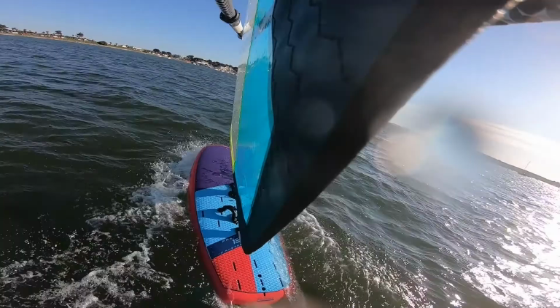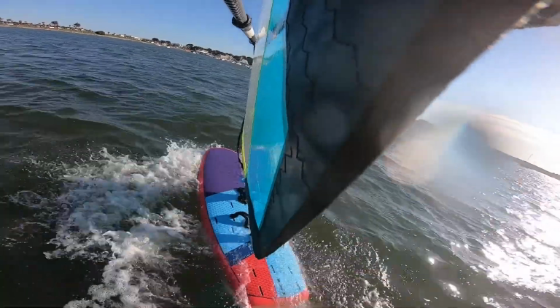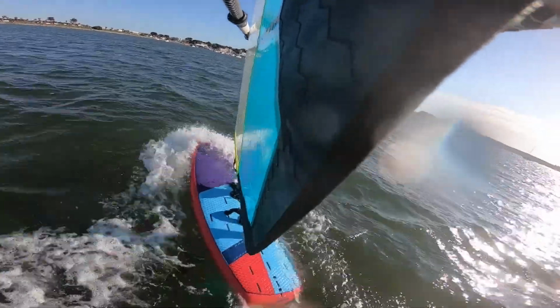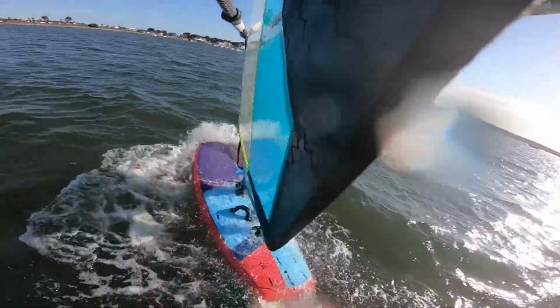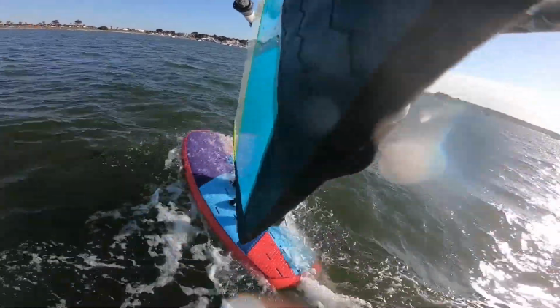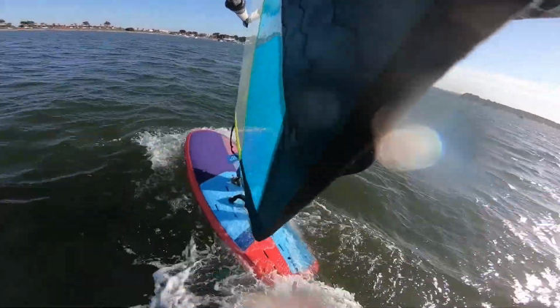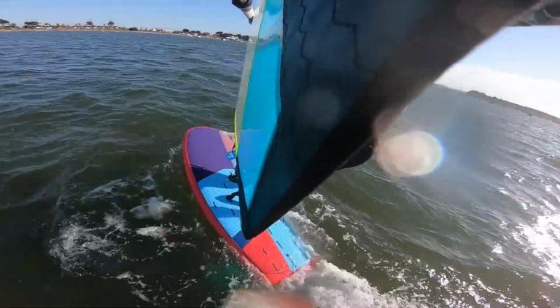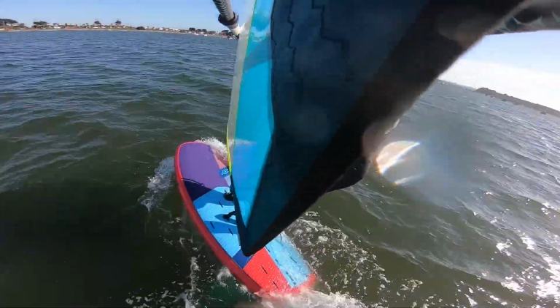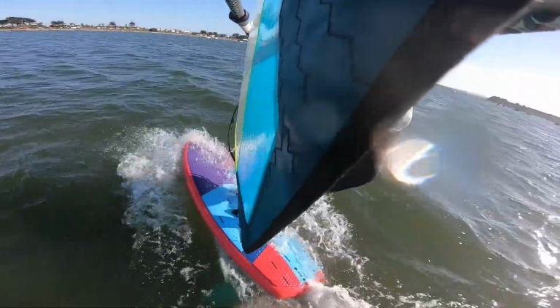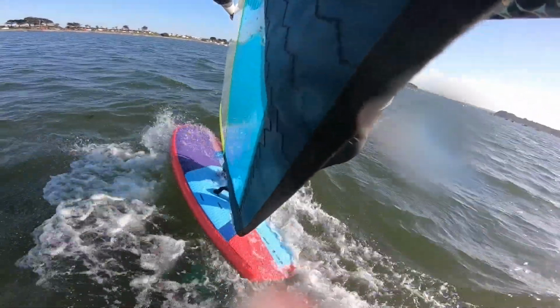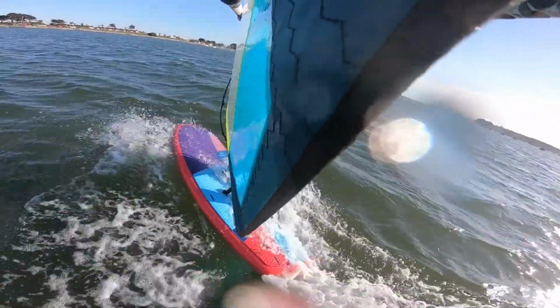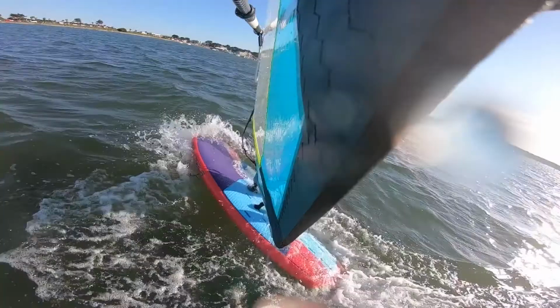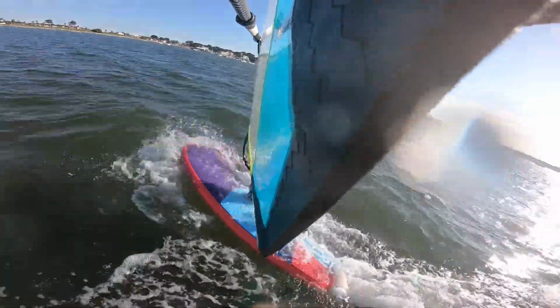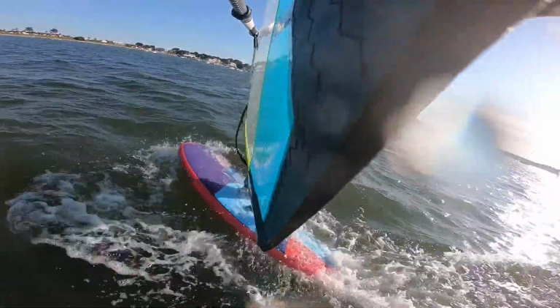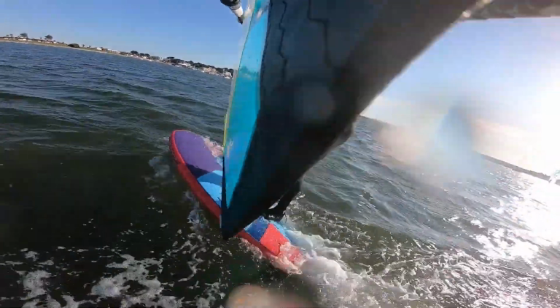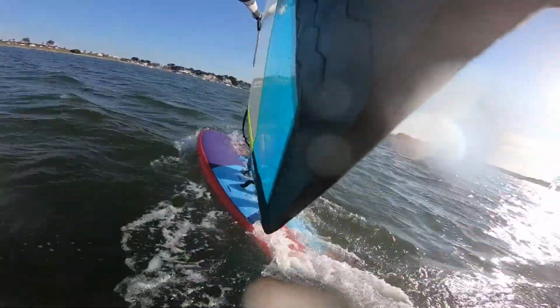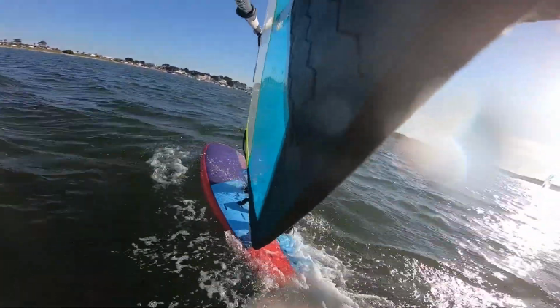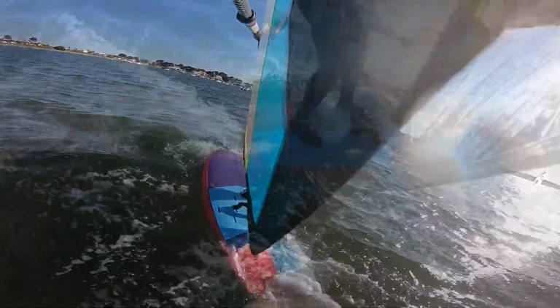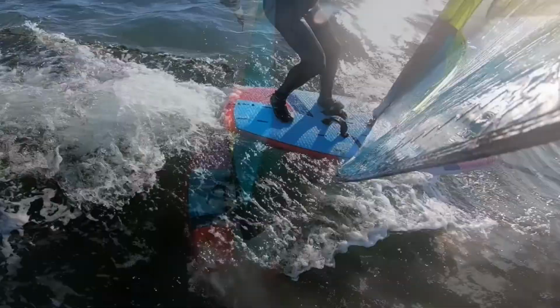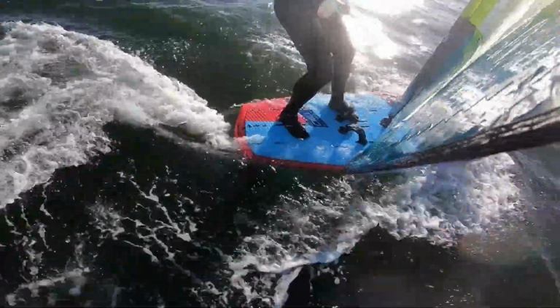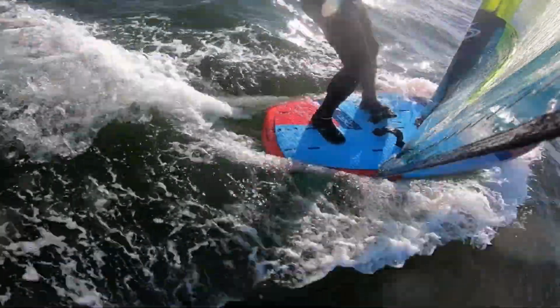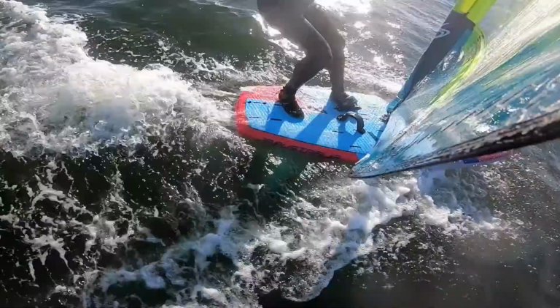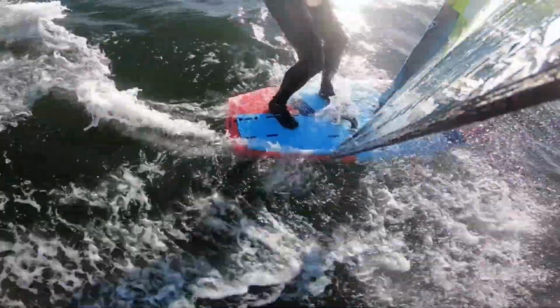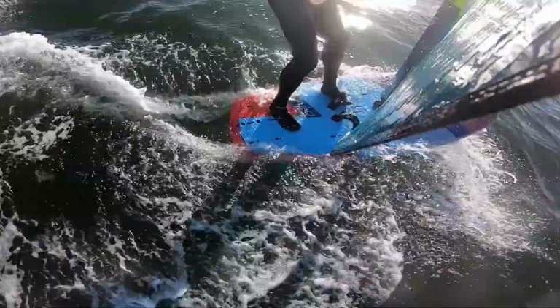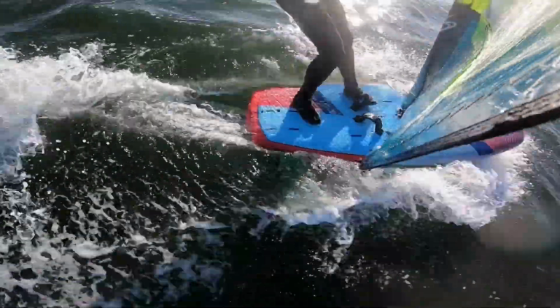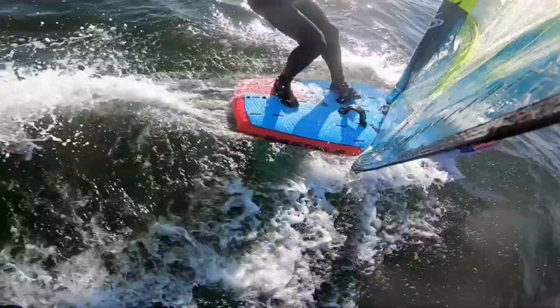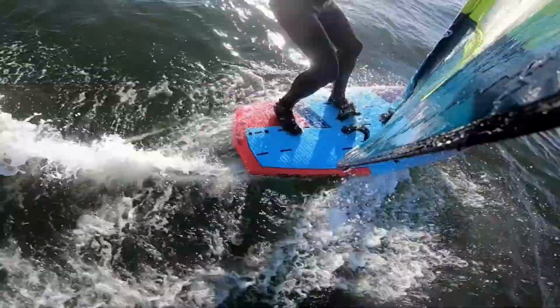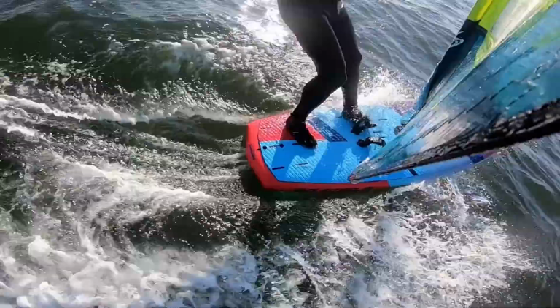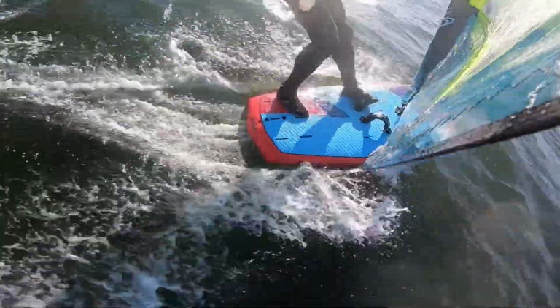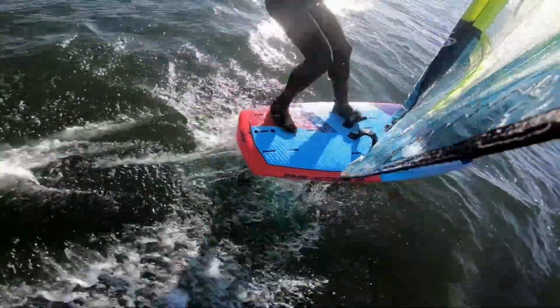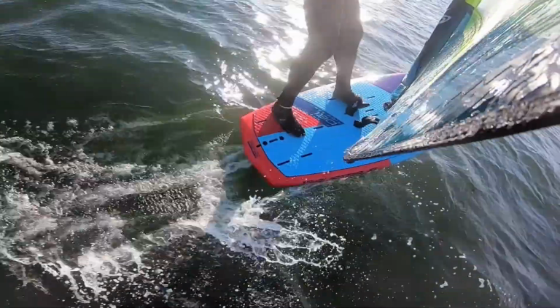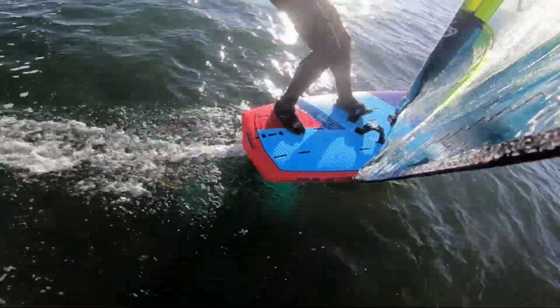Easy to drop off — just a bit more weight on the front foot and the board drops down. Same thing again from a slightly different angle. Lots of pumping, flexing the legs to try and bounce that board up. Pretty easy to do so.